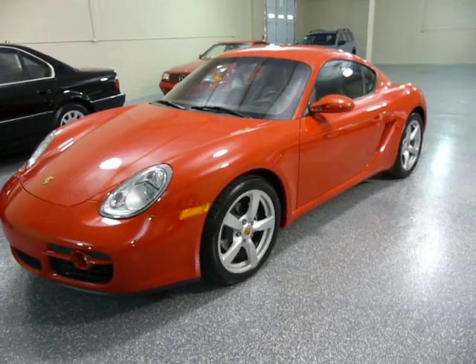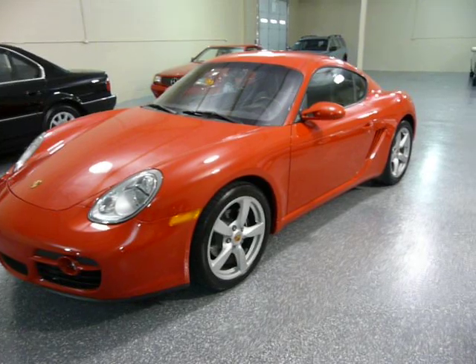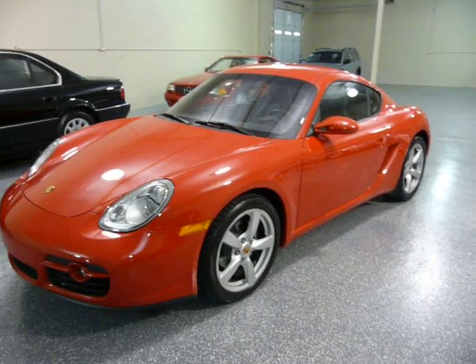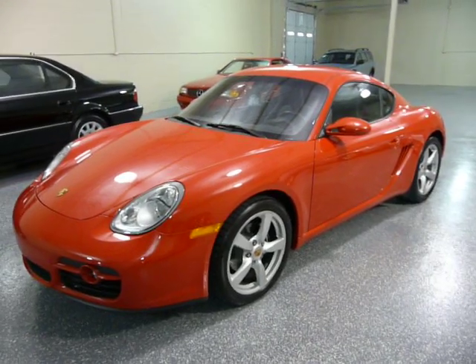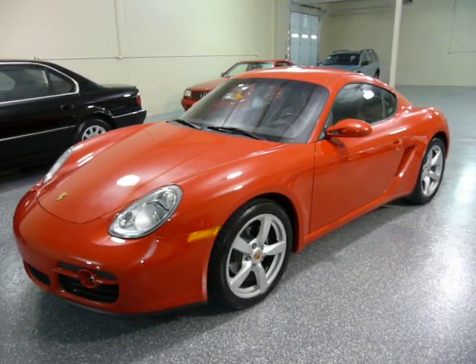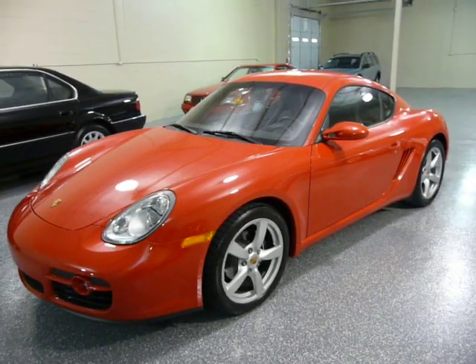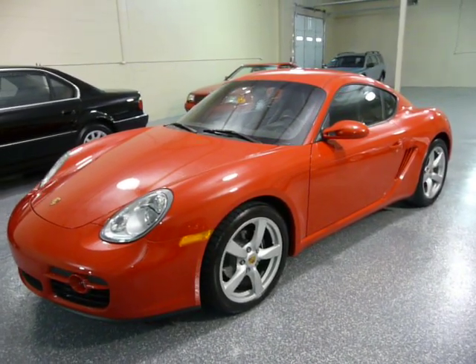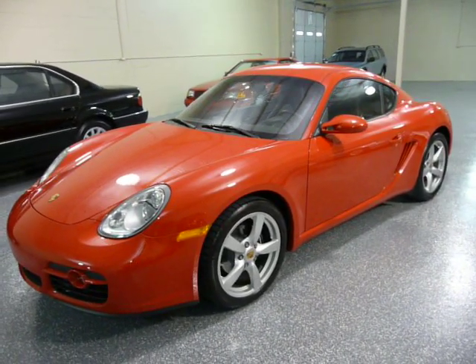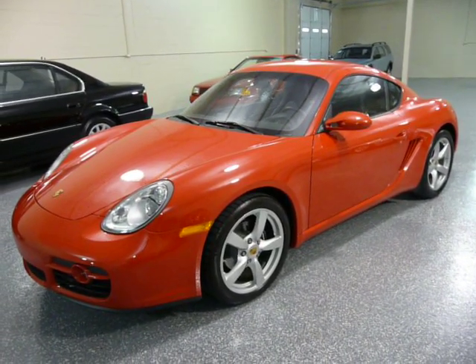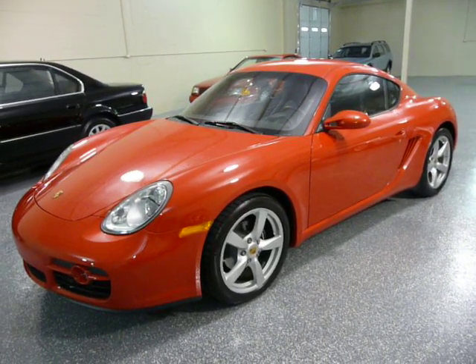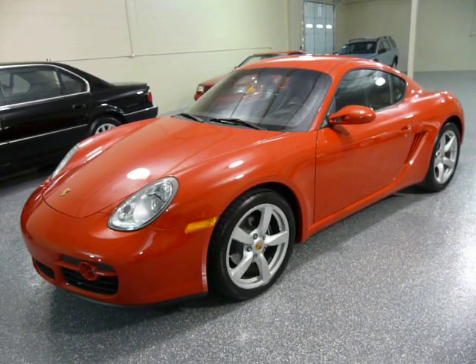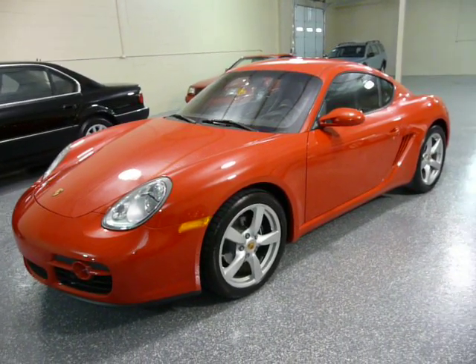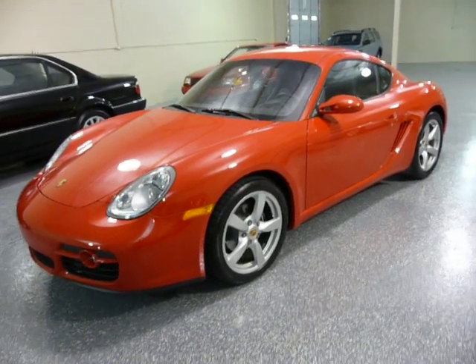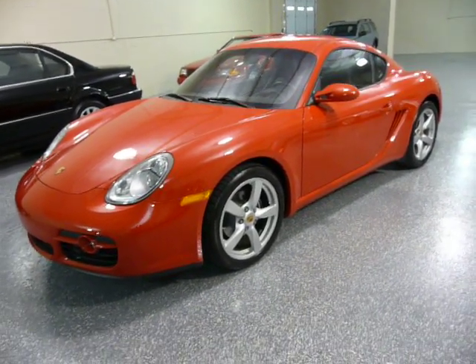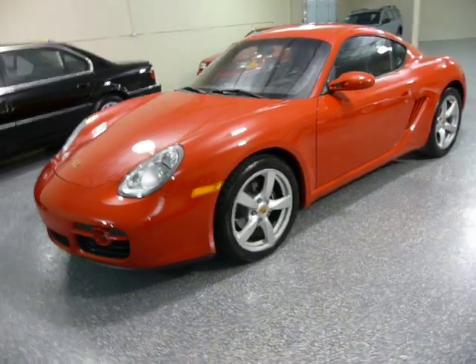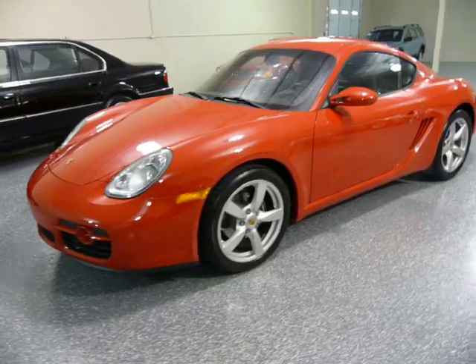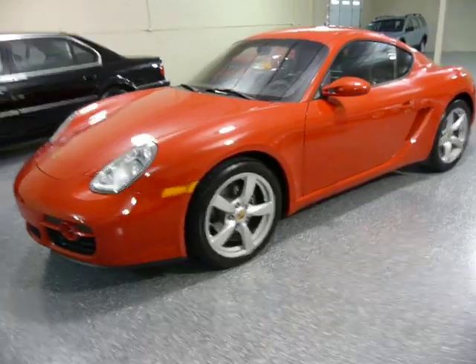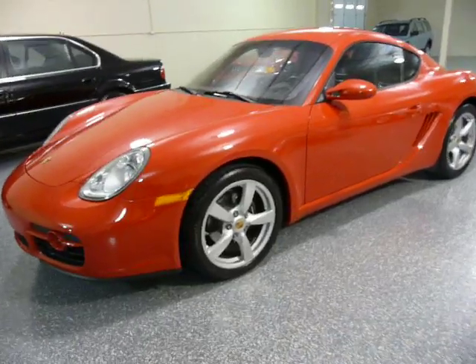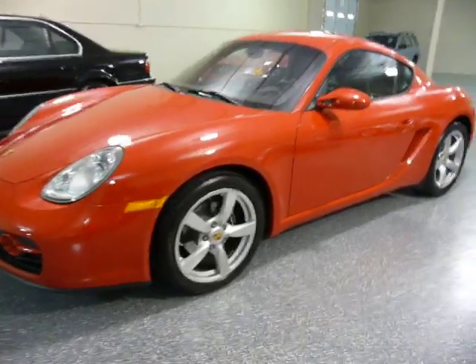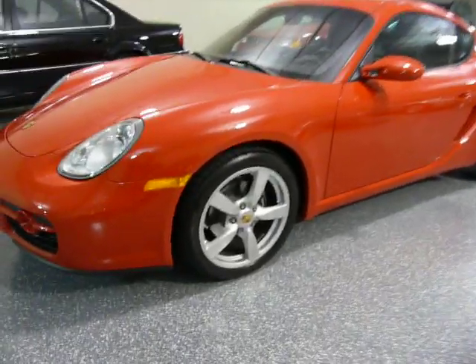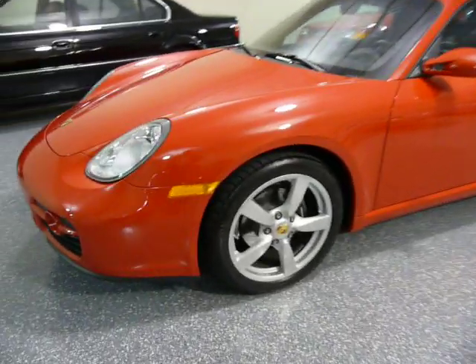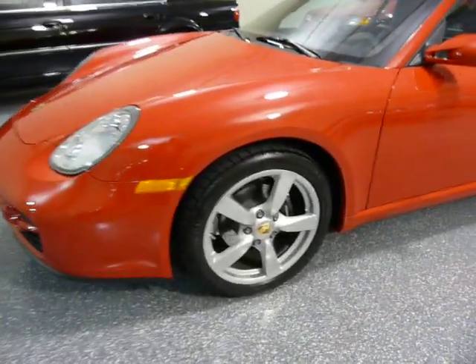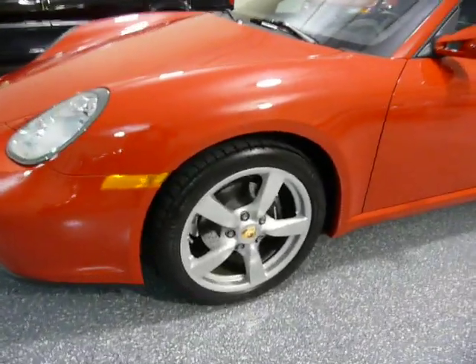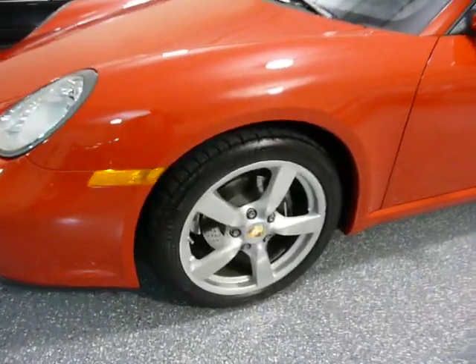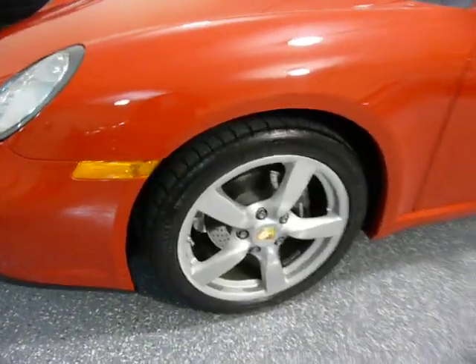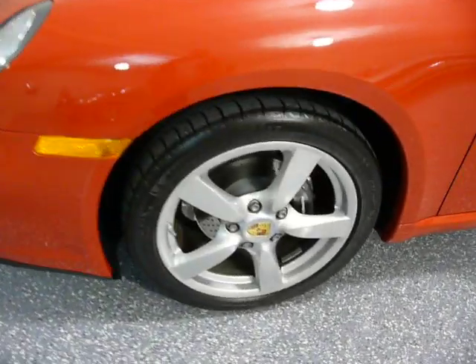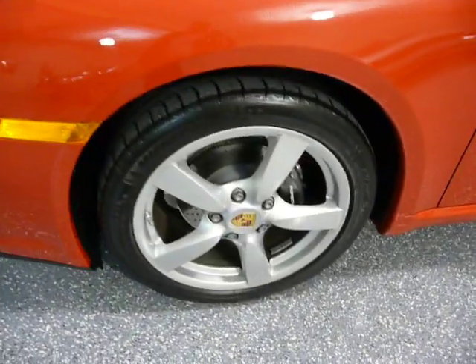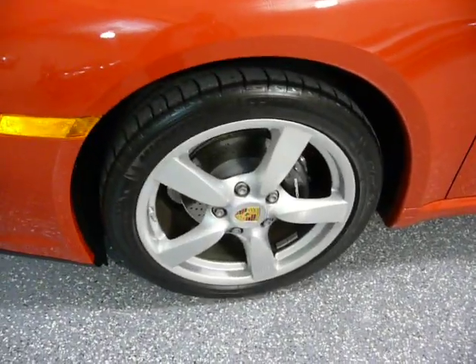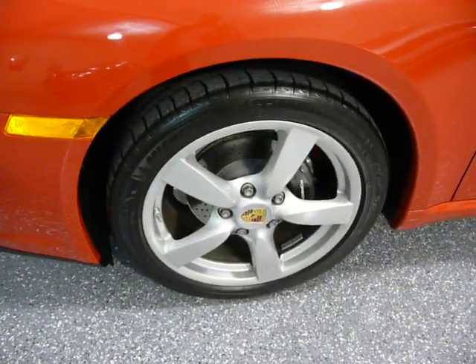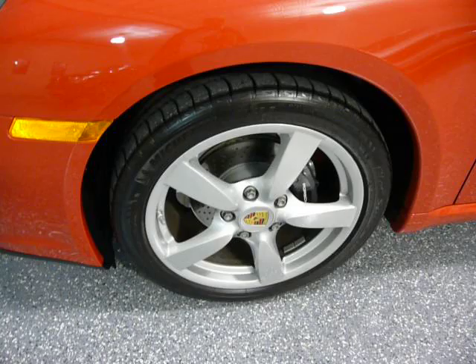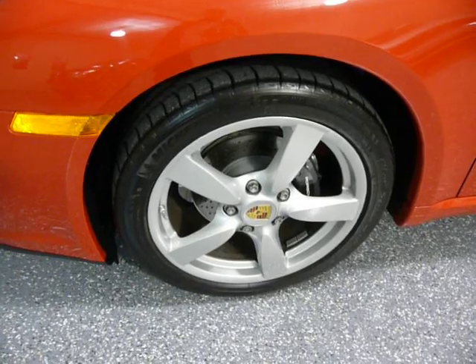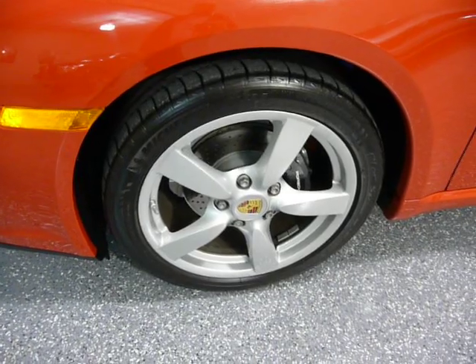The color is guards red with black leather interior. It has the optional 18-inch Cayman S wheels.